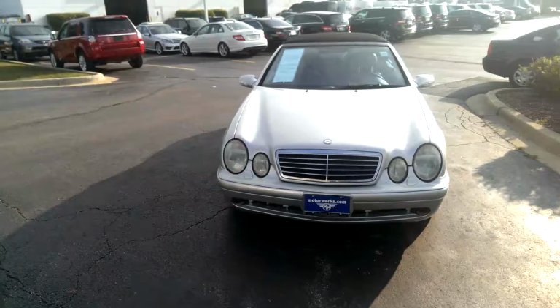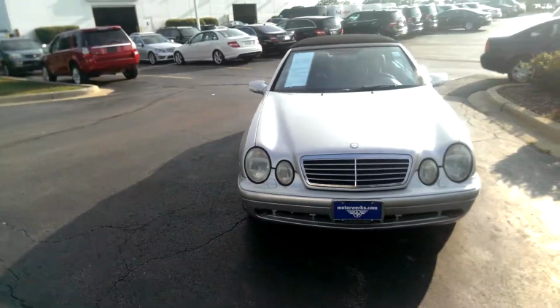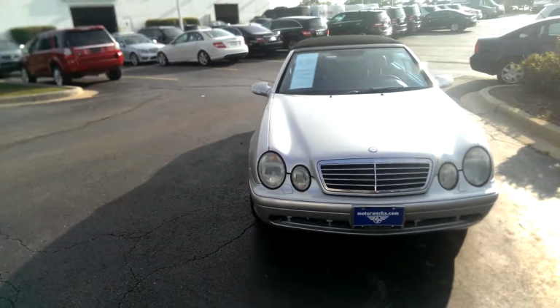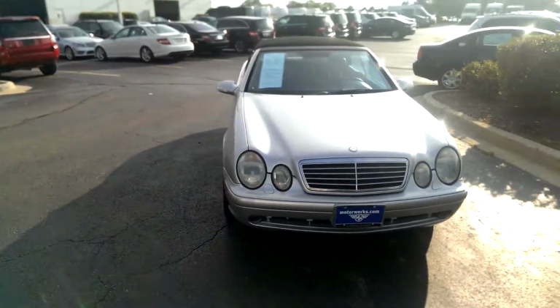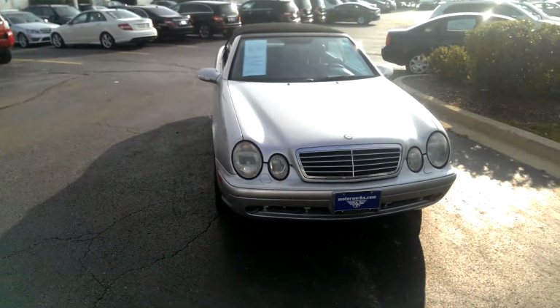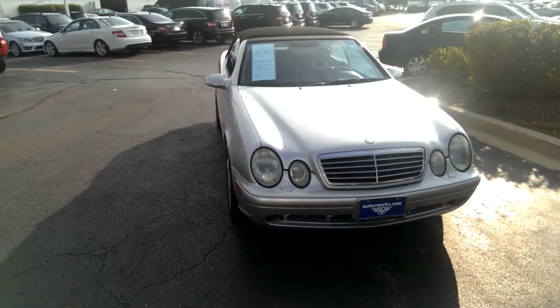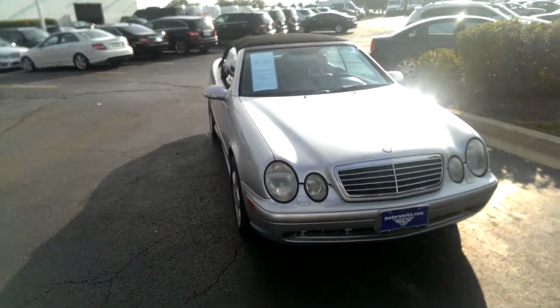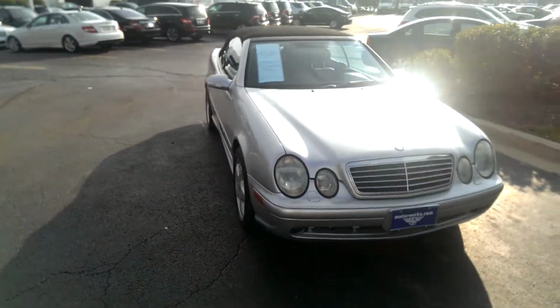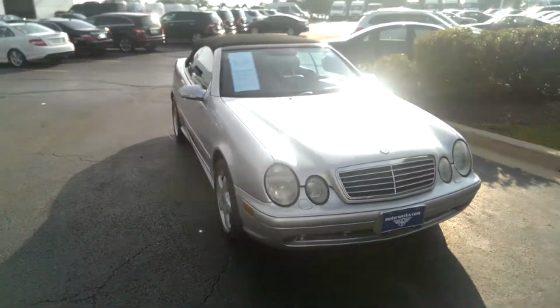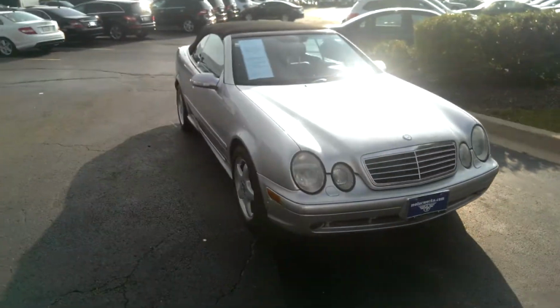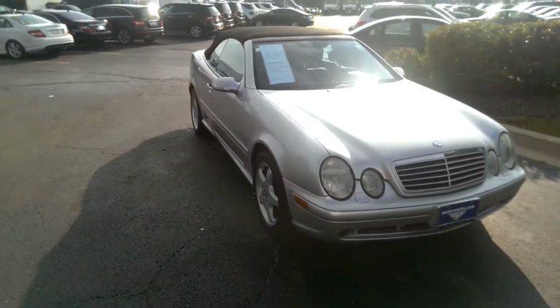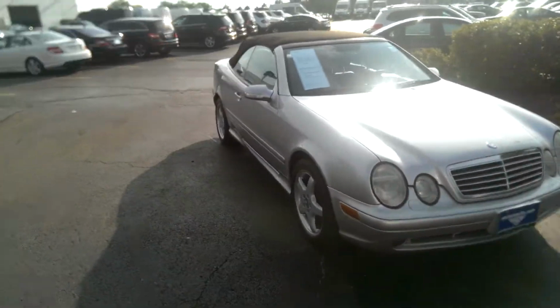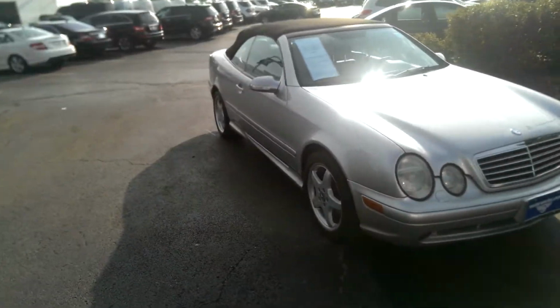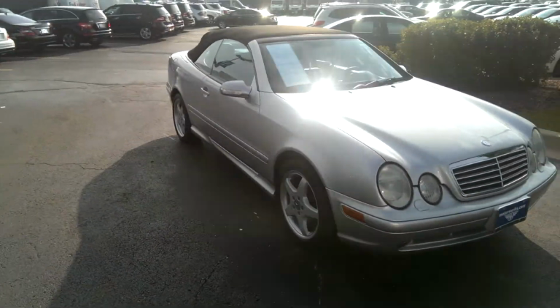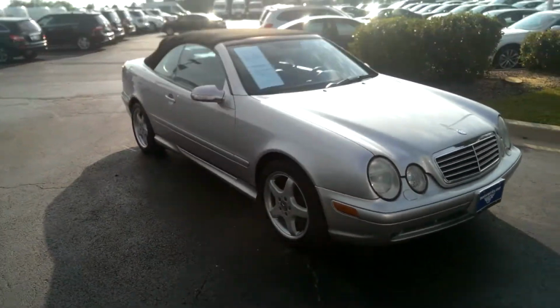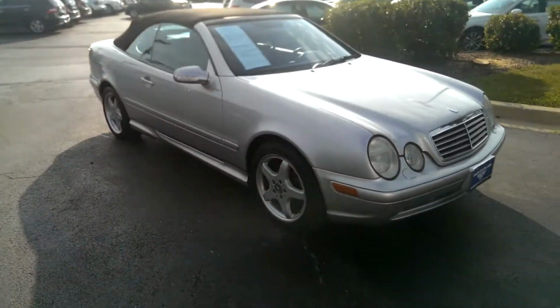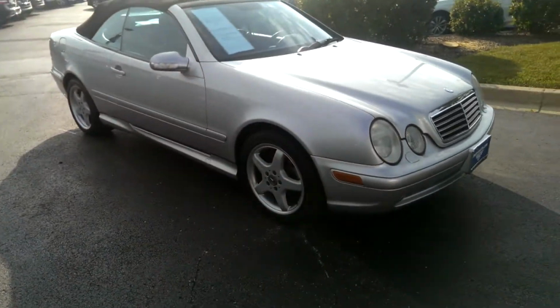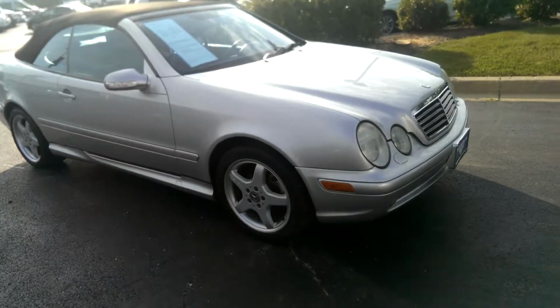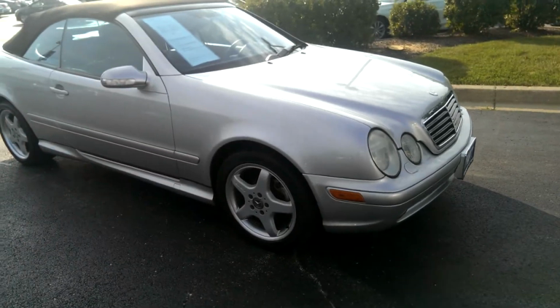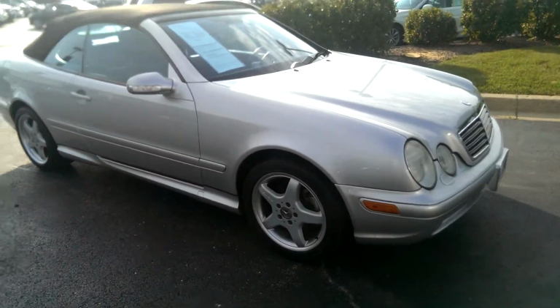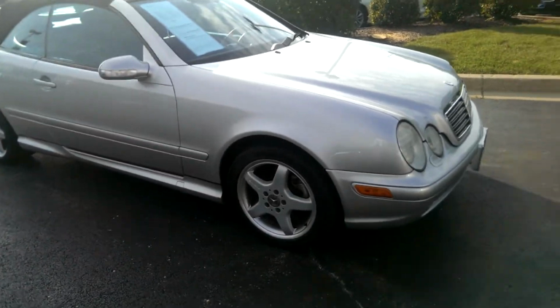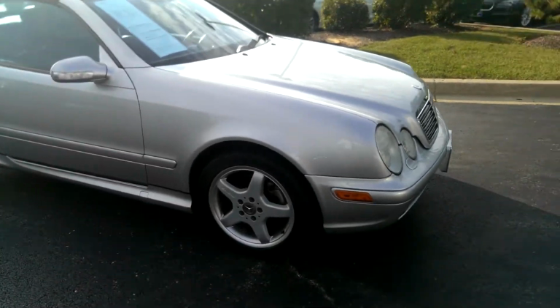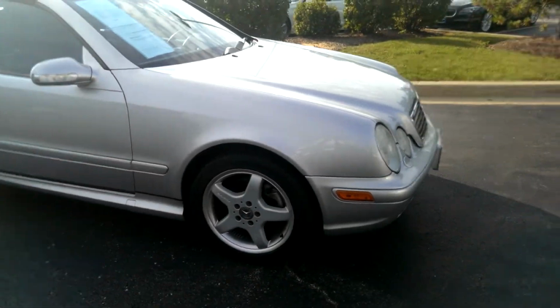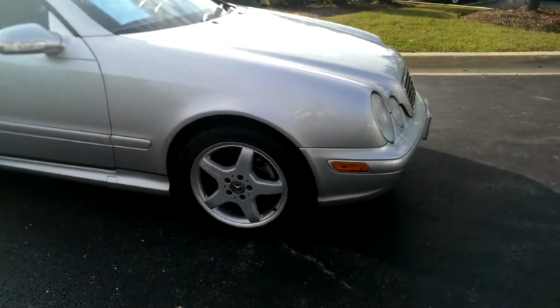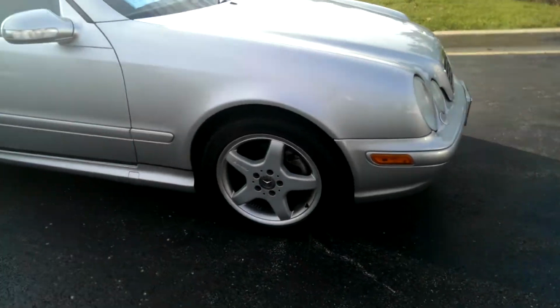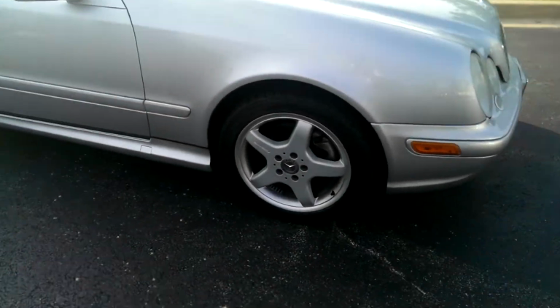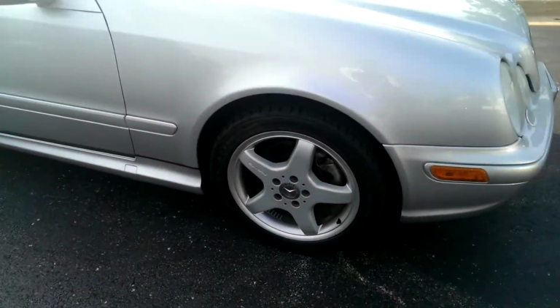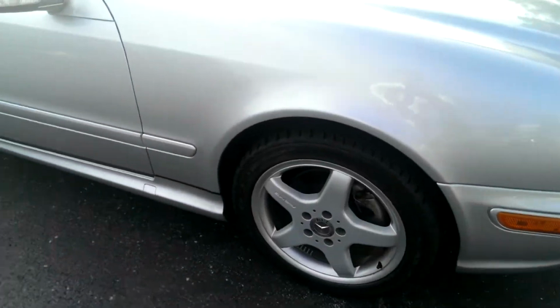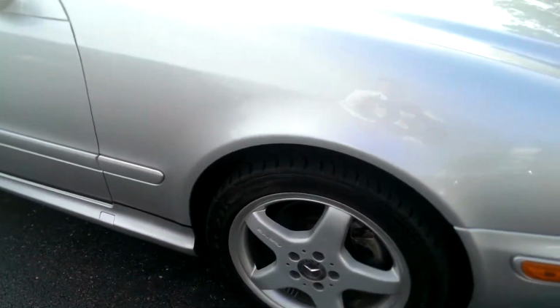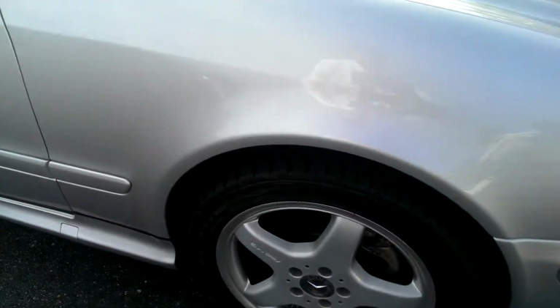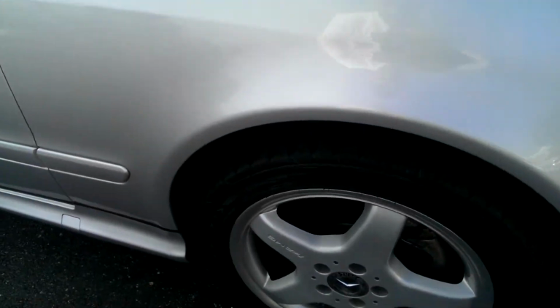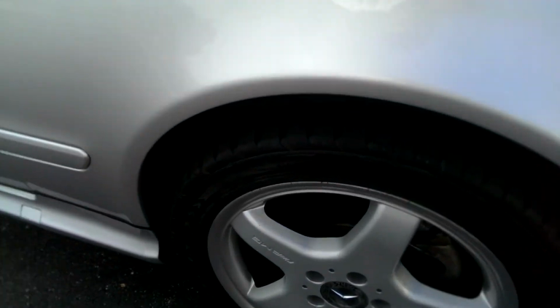This is Zack Amato from Mercedes-Benz Hoffman Estates. I wanted to just do a quick little walk around of the vehicle for you, showing off some of the features that you're looking for.